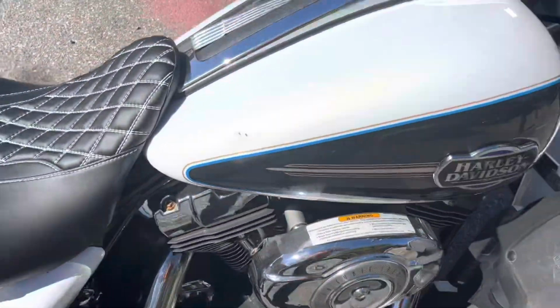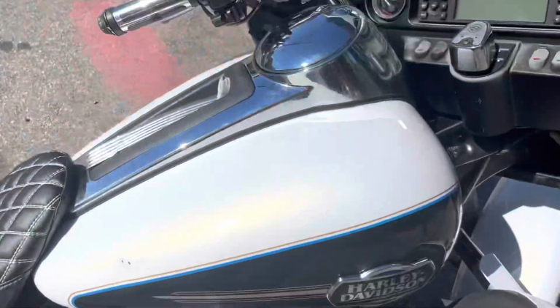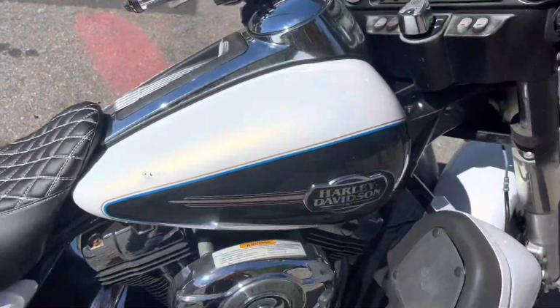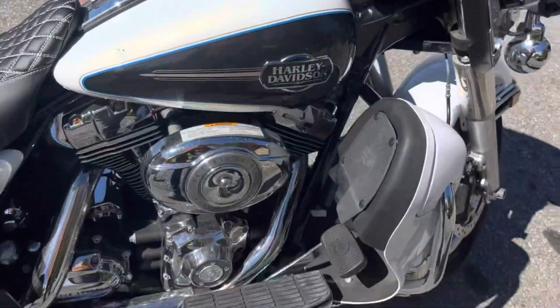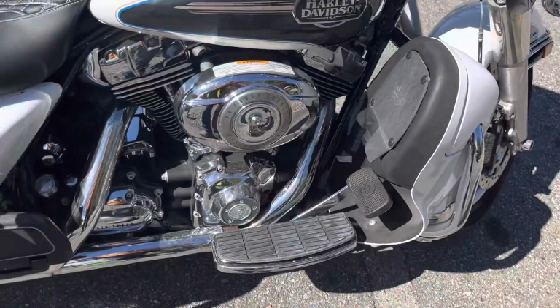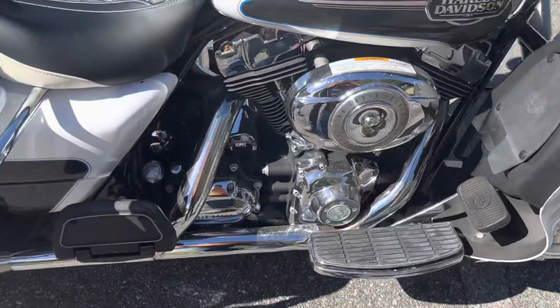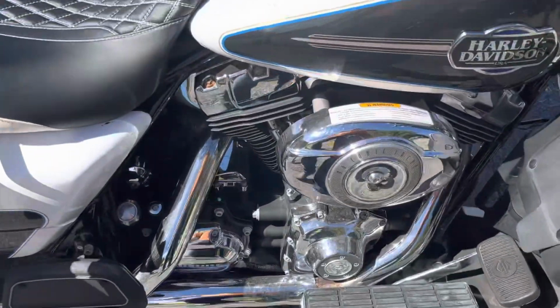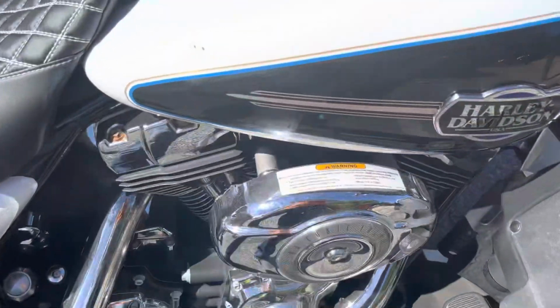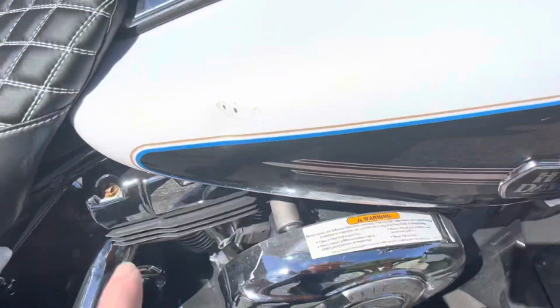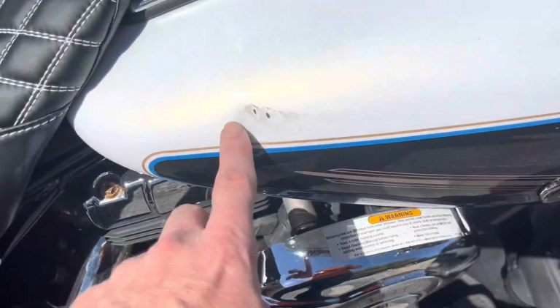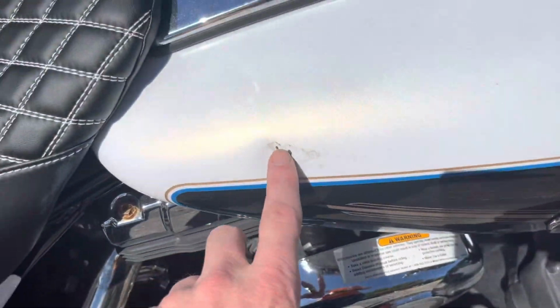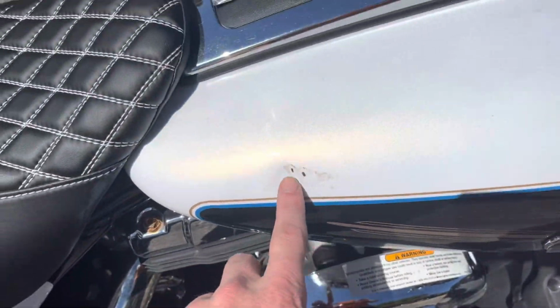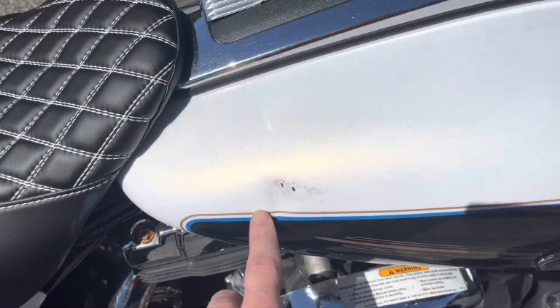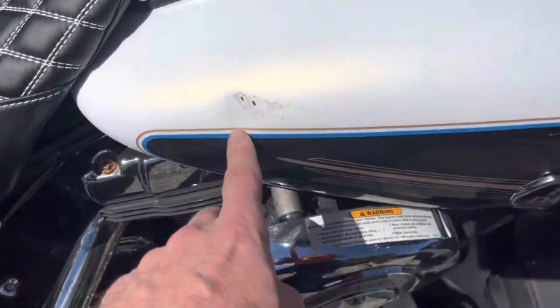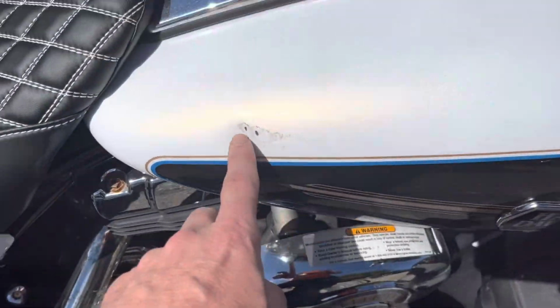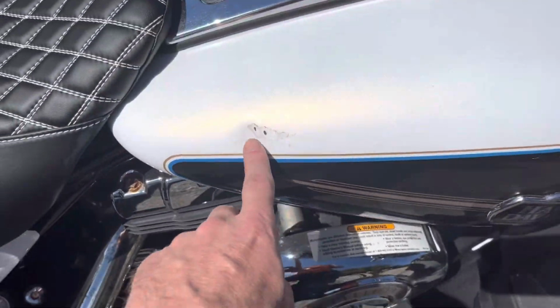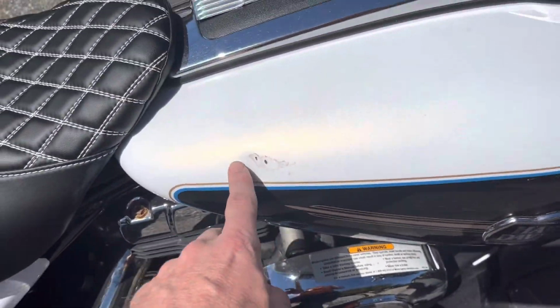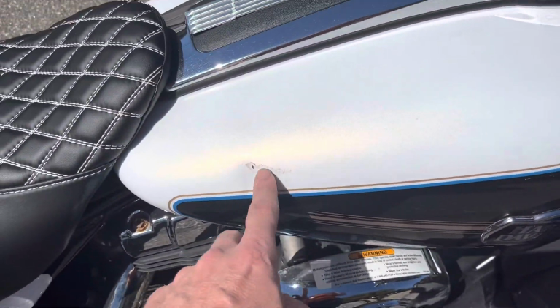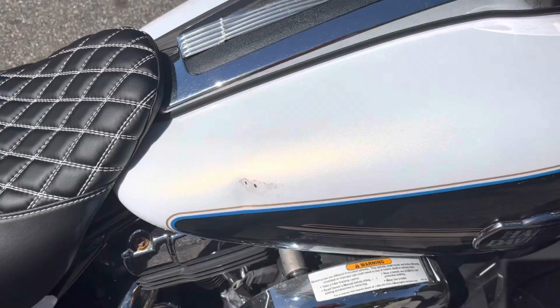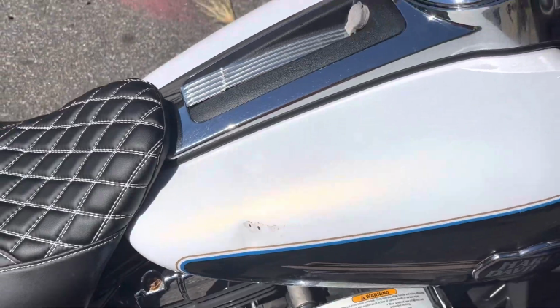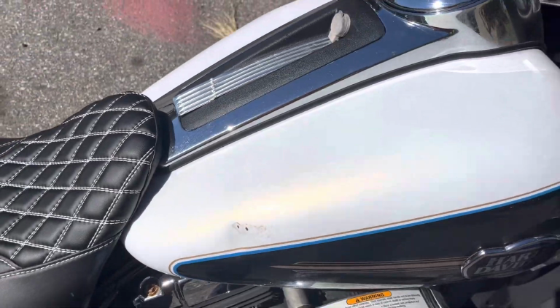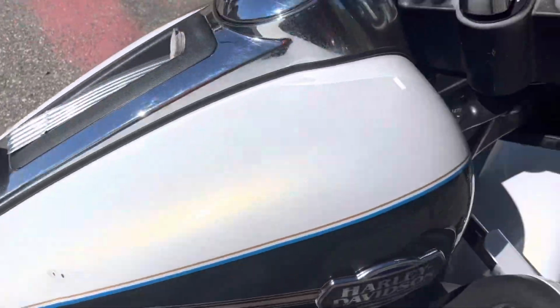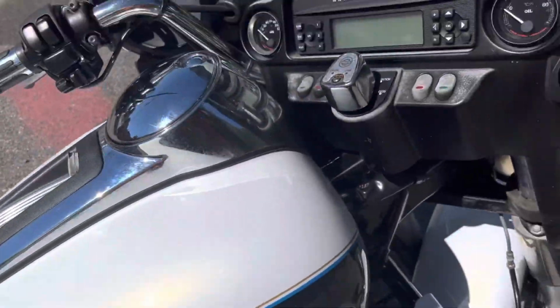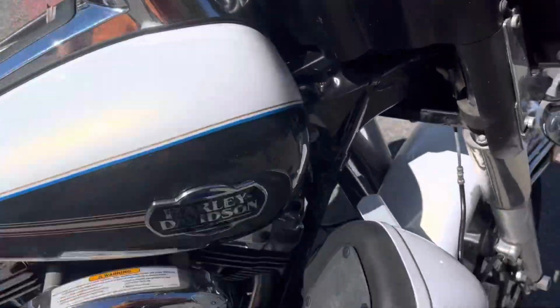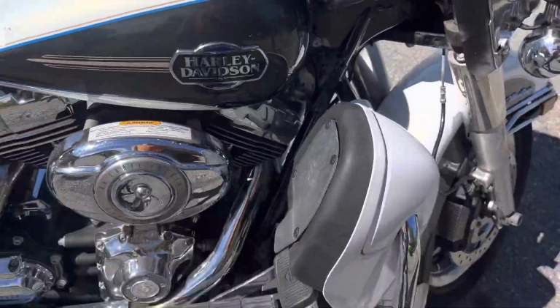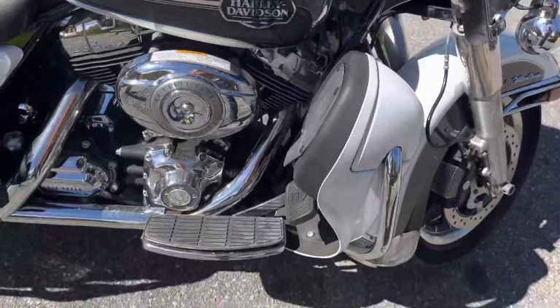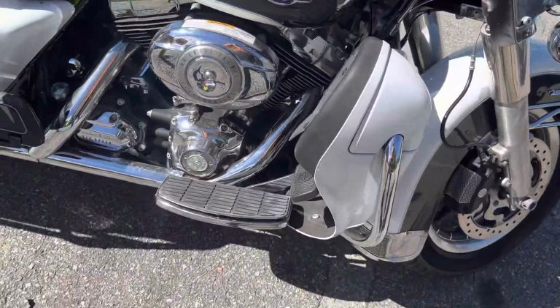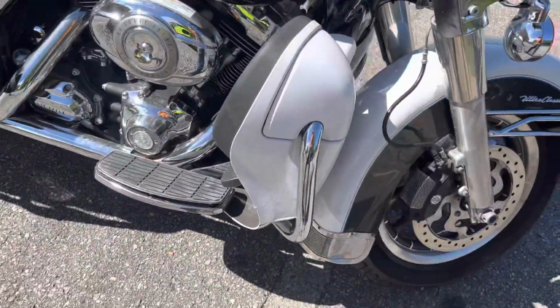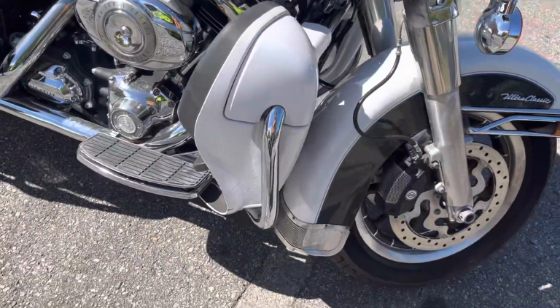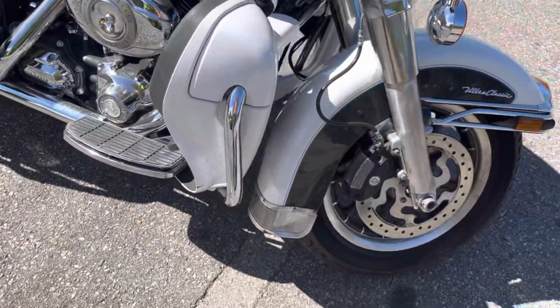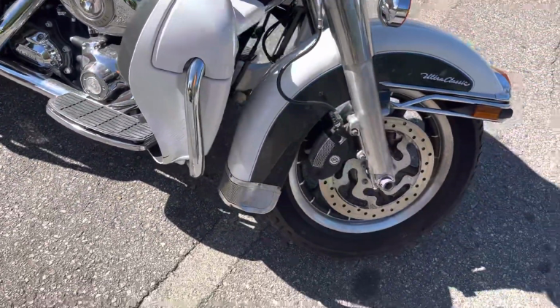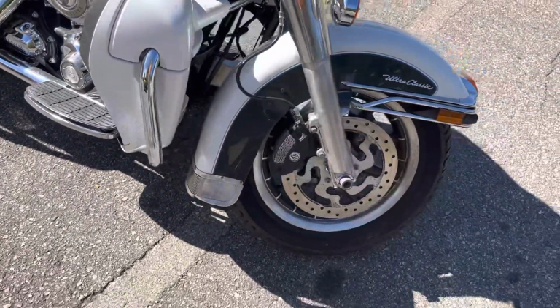All in all, pretty decent bike. About the only blemish on it is this little guy right here — it's got a little knock, looks like maybe some keys hit it or something. Not too bad. We'll walk around here and crank it up in a second.